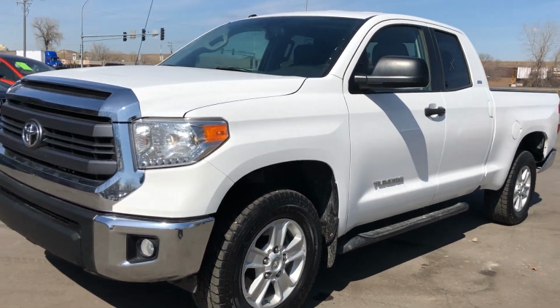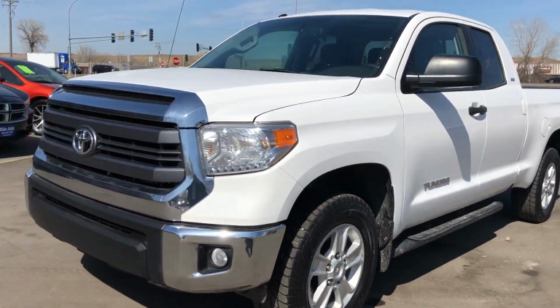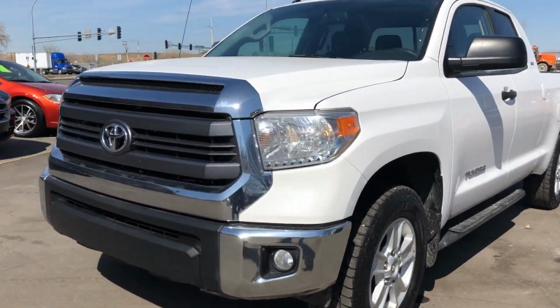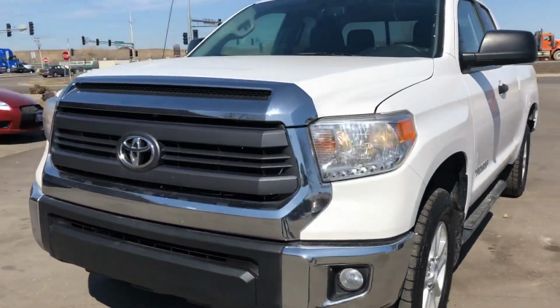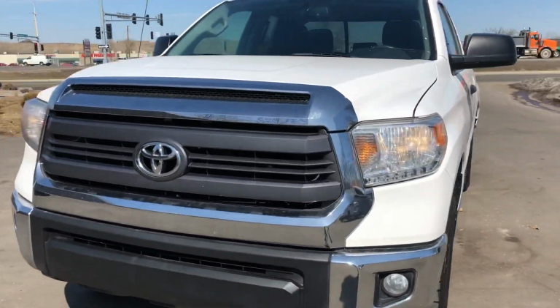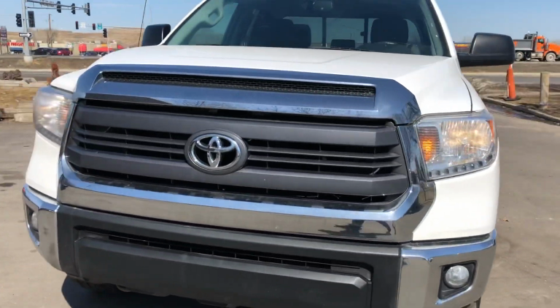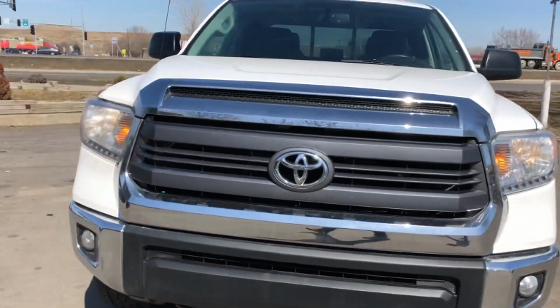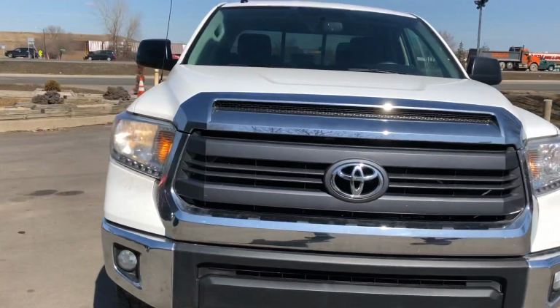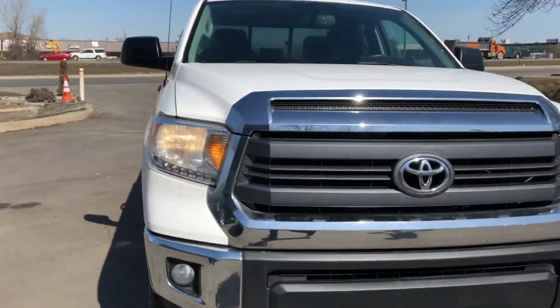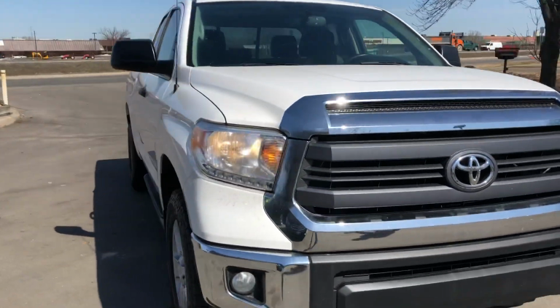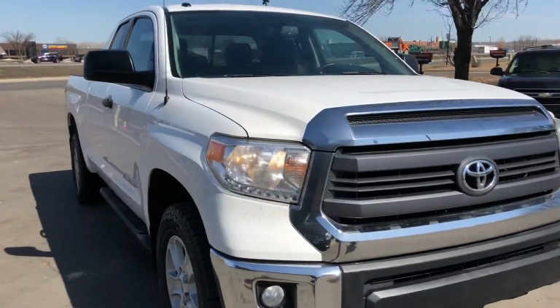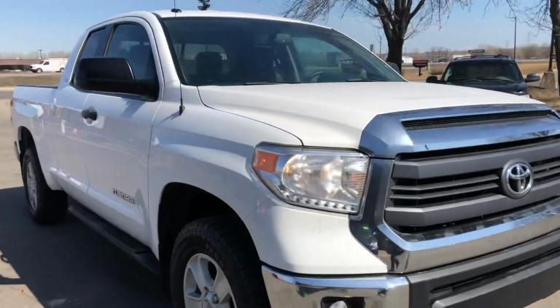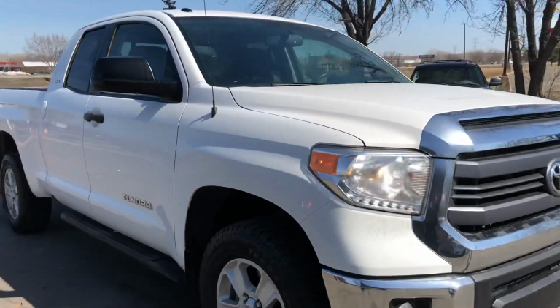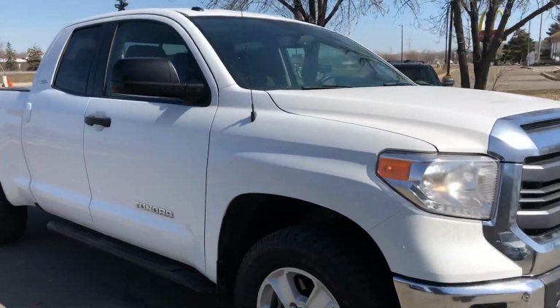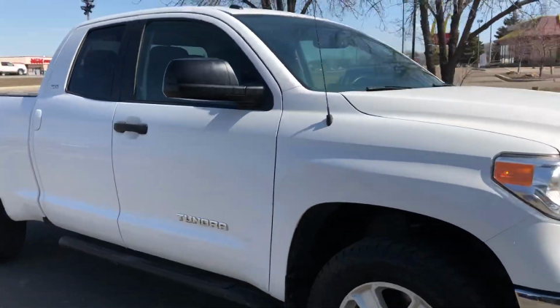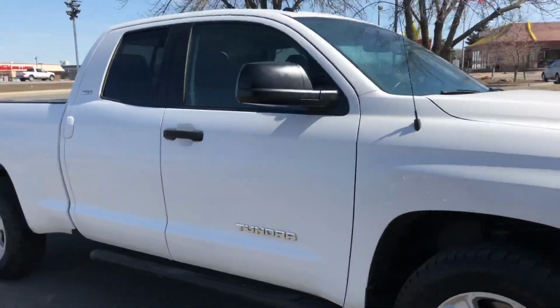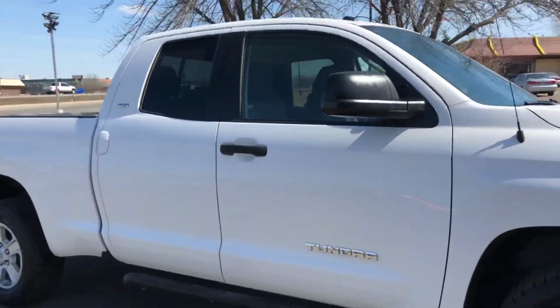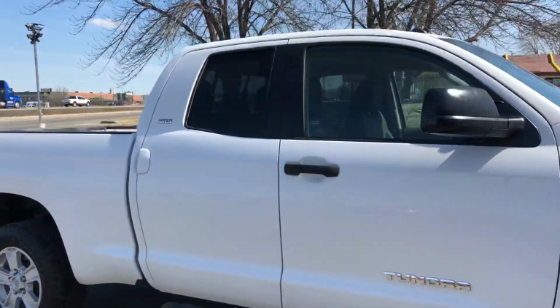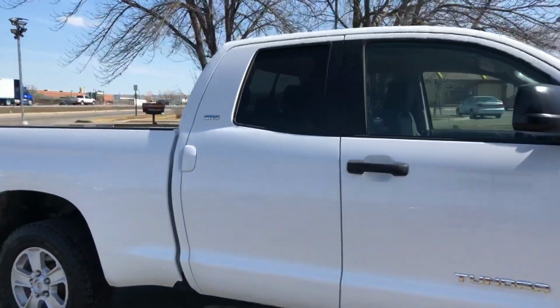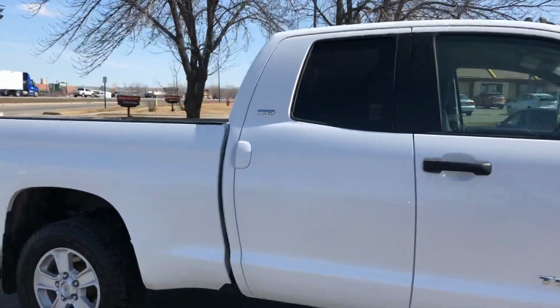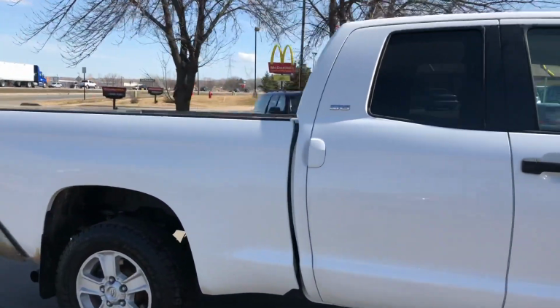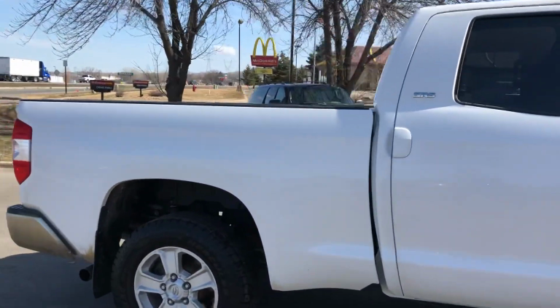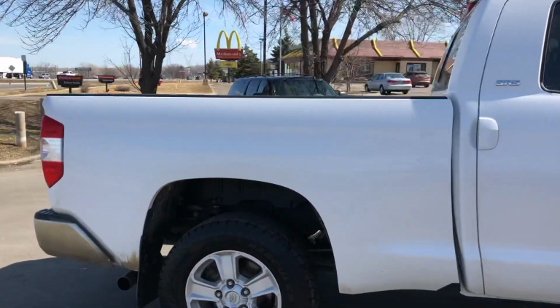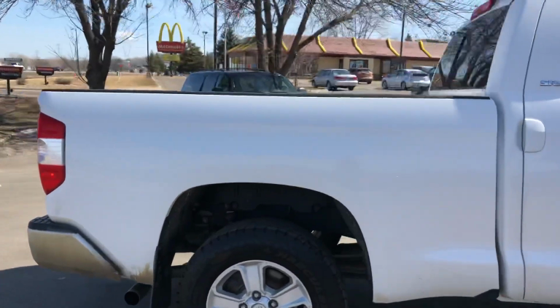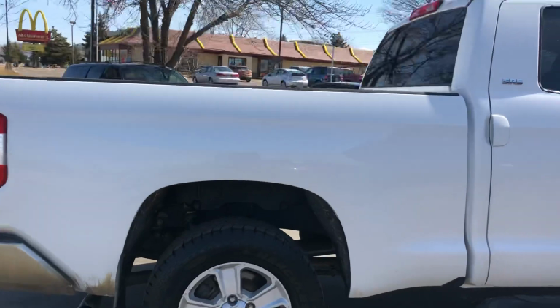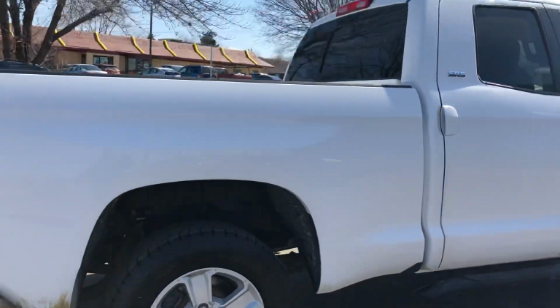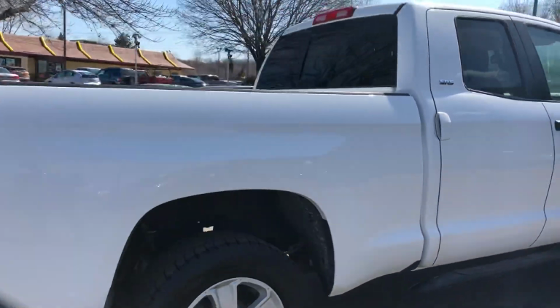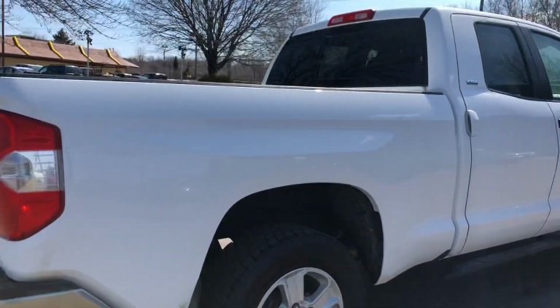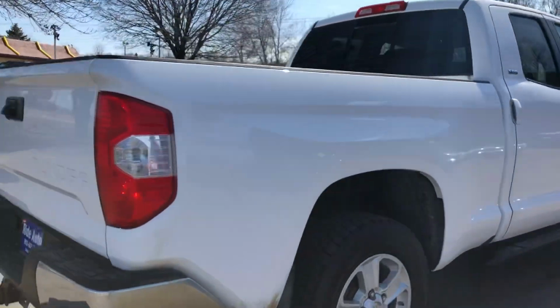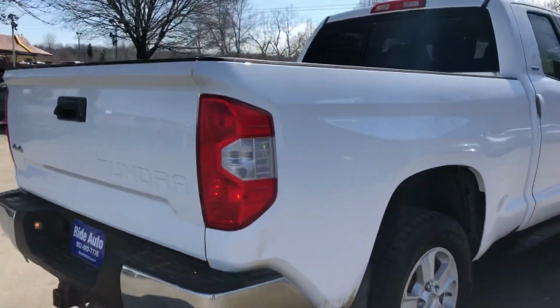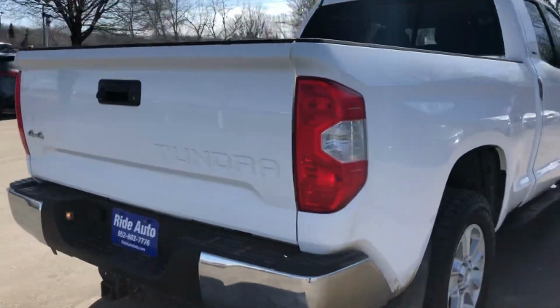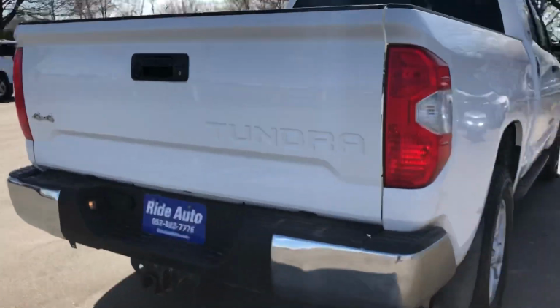Hello and welcome to Ride Auto. We're pleased to bring you this new body cell 2015 Toyota Tundra SR5, double cab four-door, short bed four-wheel drive, iForce V8 engine. This is an out-of-state vehicle.